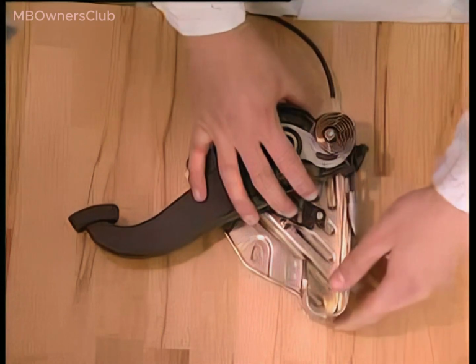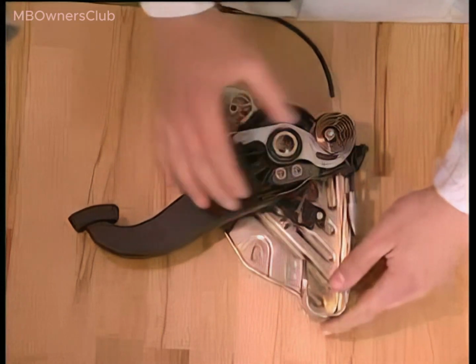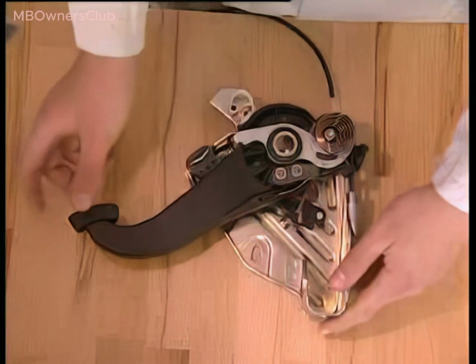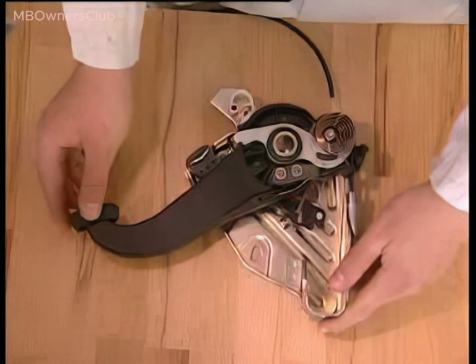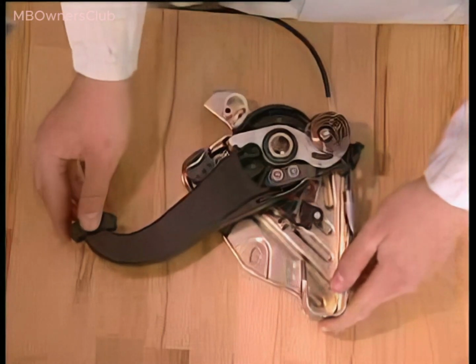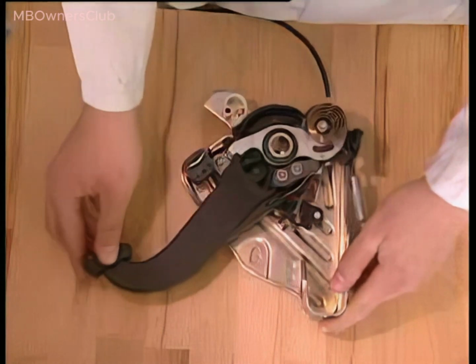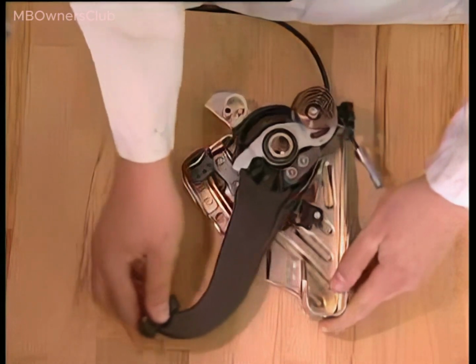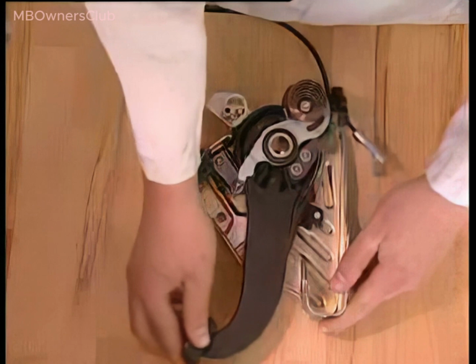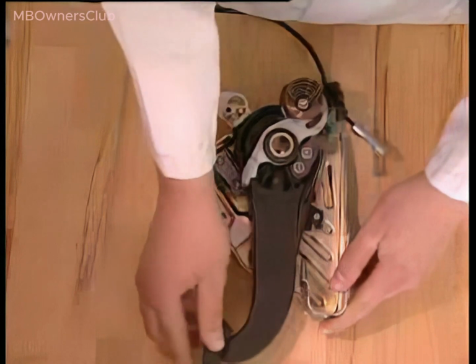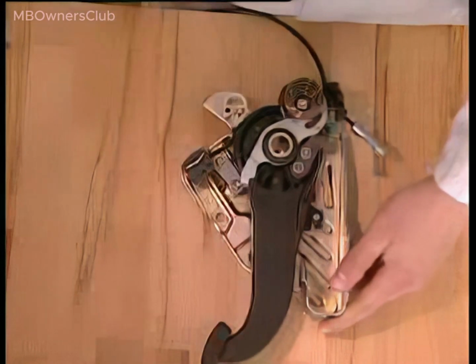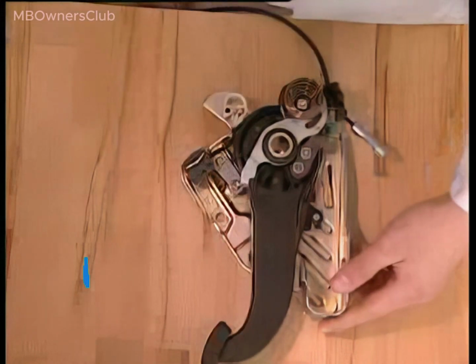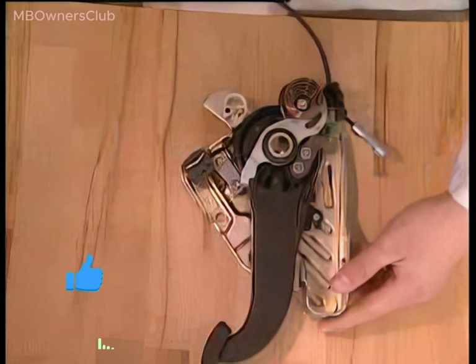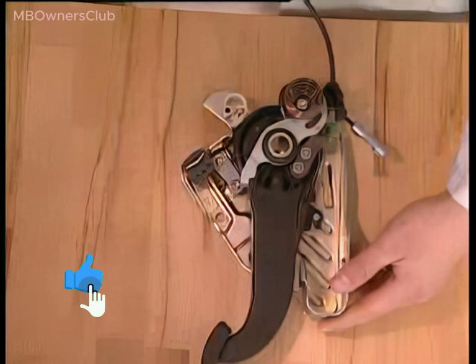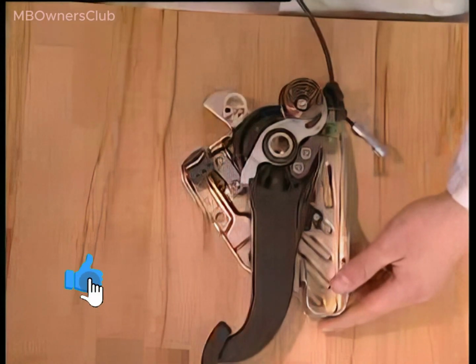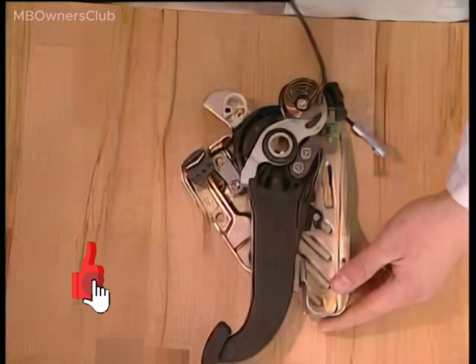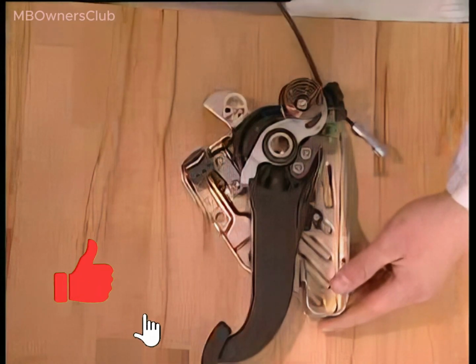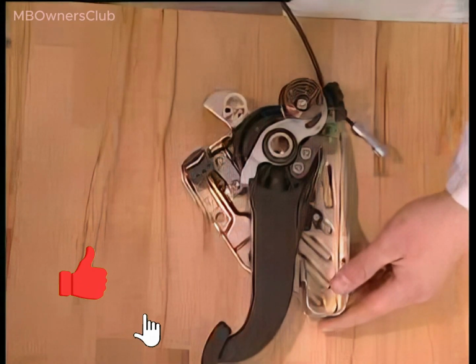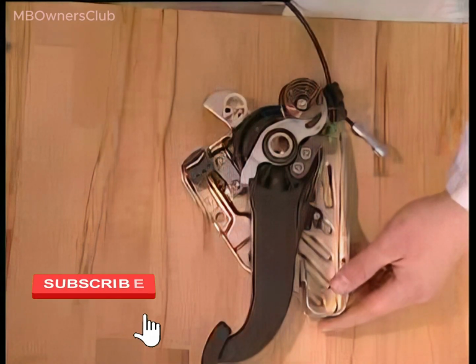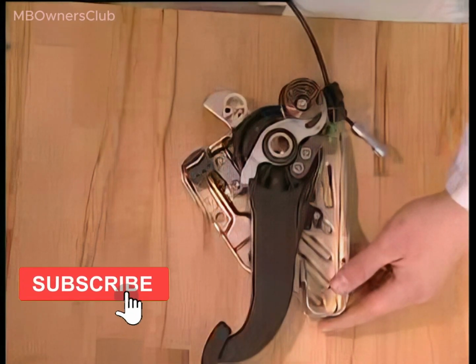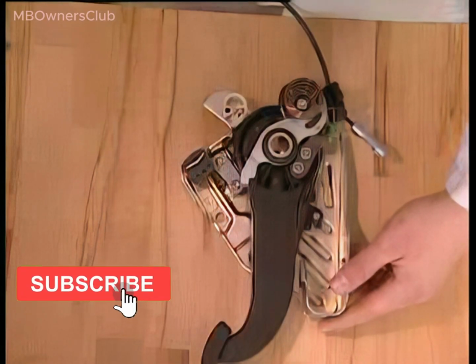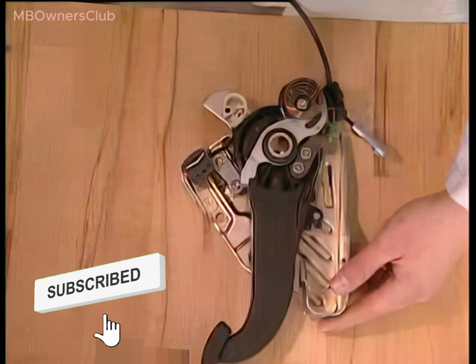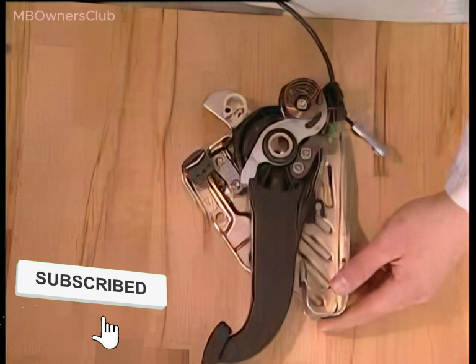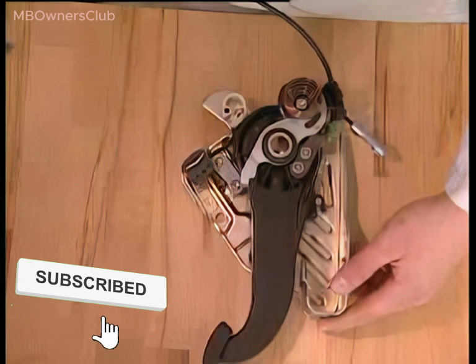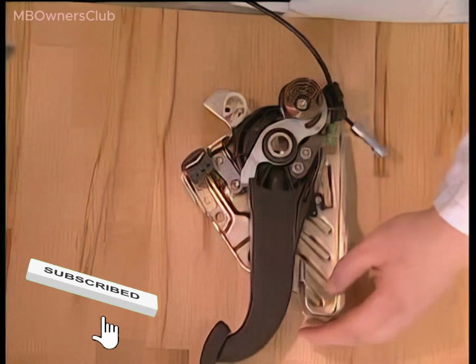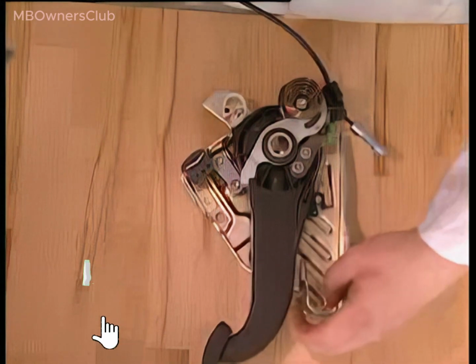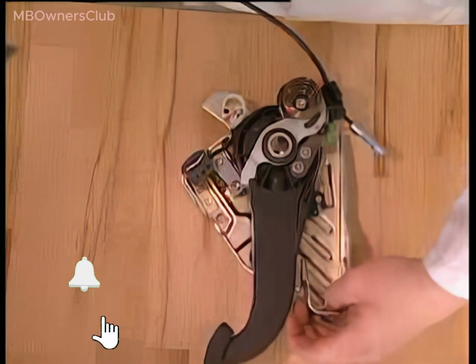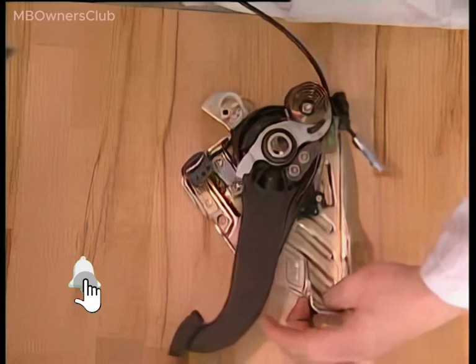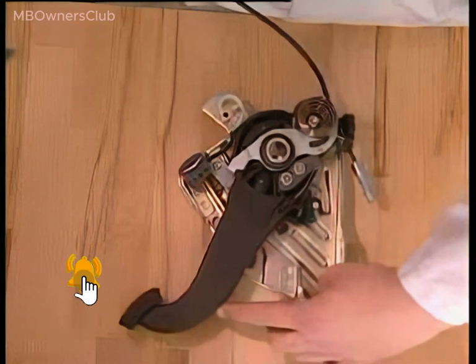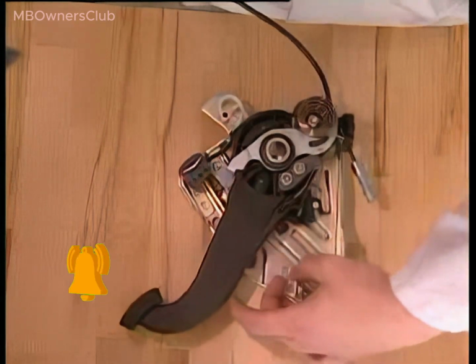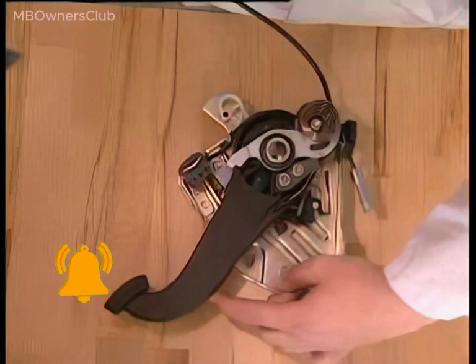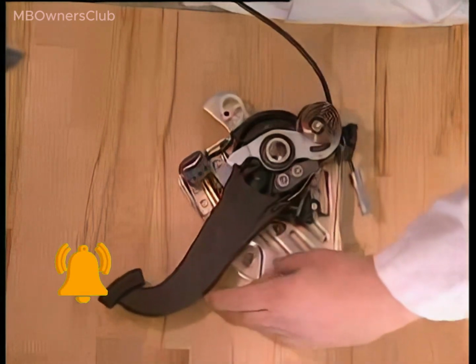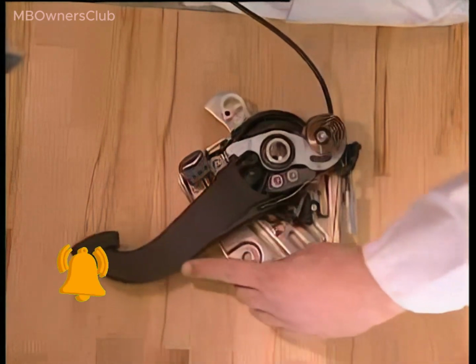The cable of the release lever unhooks the barb and the pedal is pulled back to its default position by the brake cable. The brake cable is routed in the center tunnel and is clearly visible.